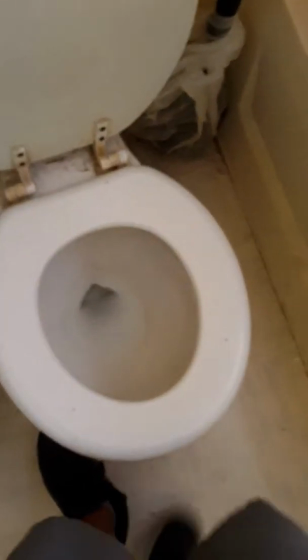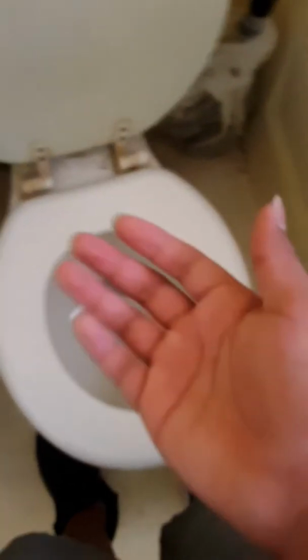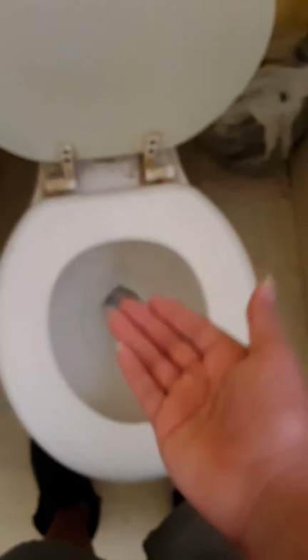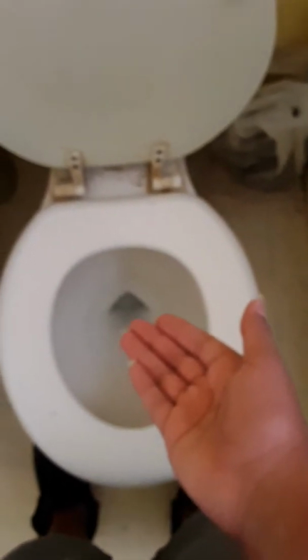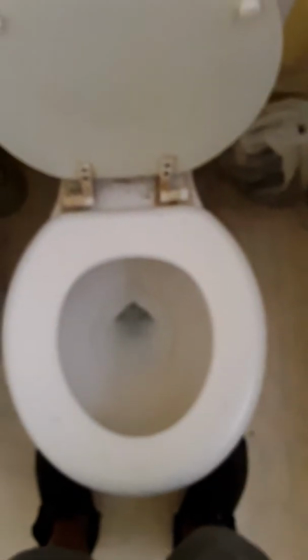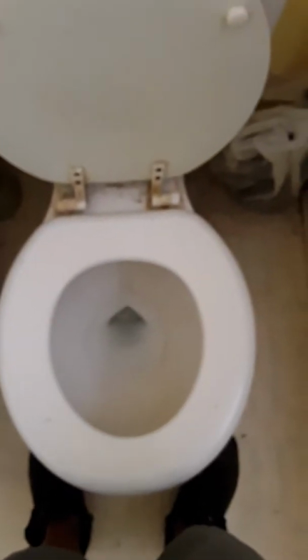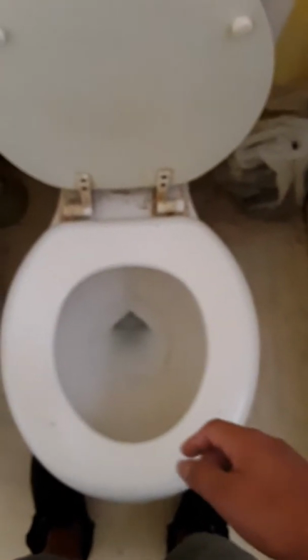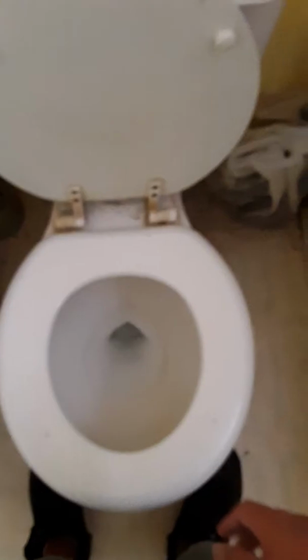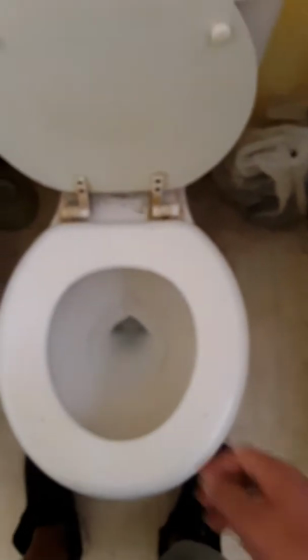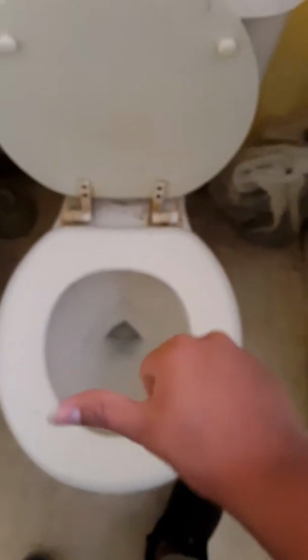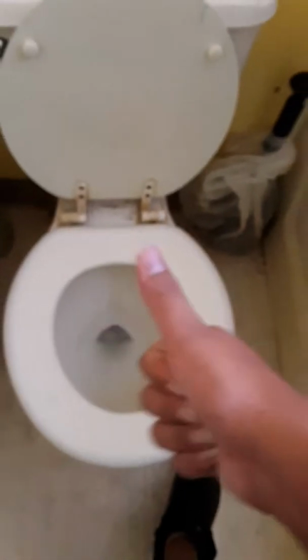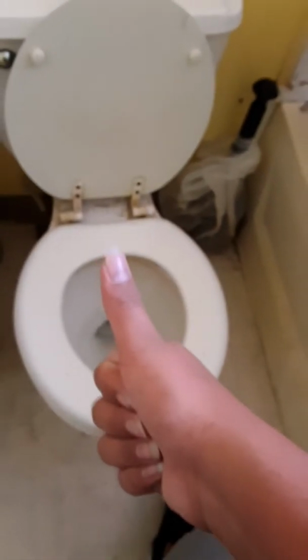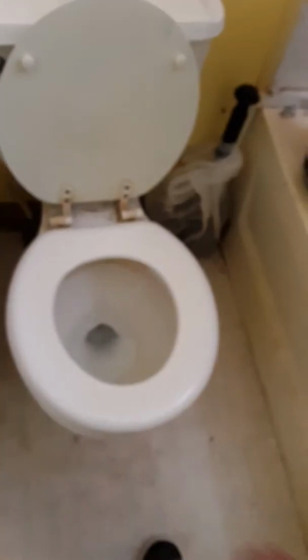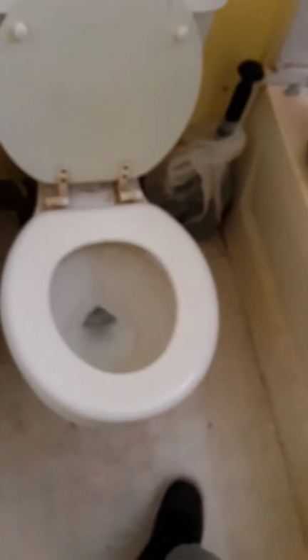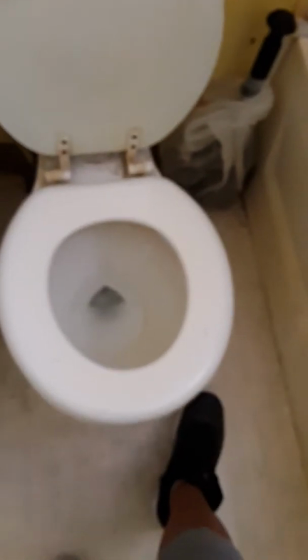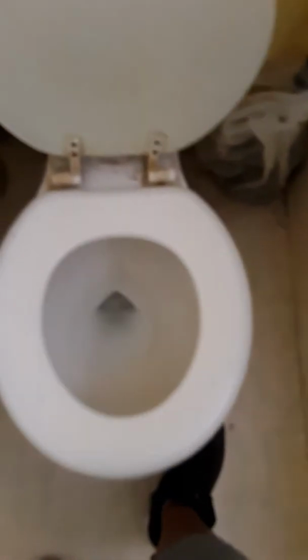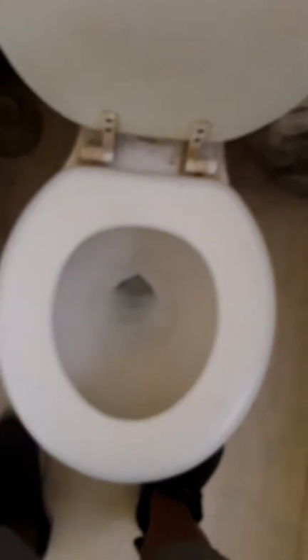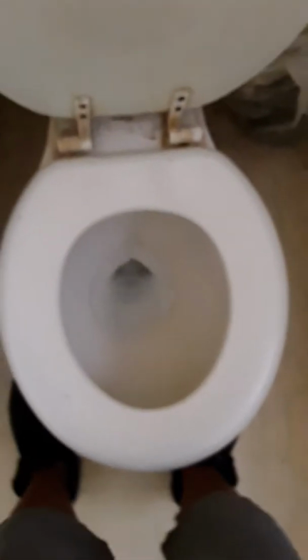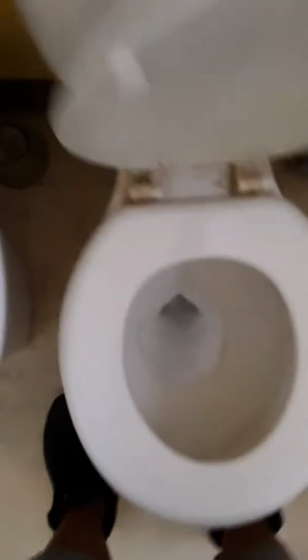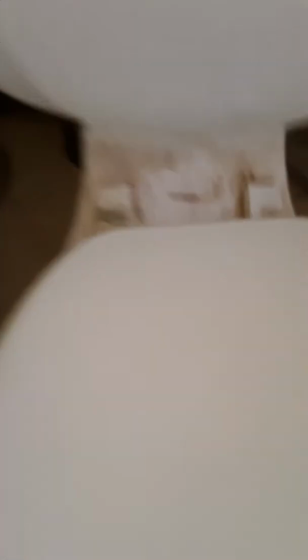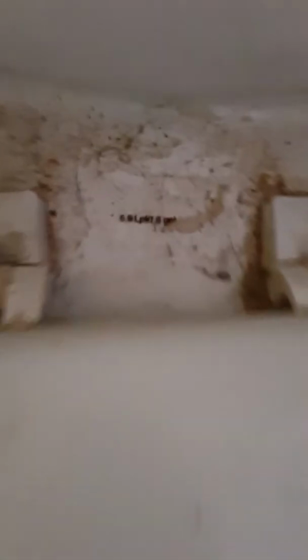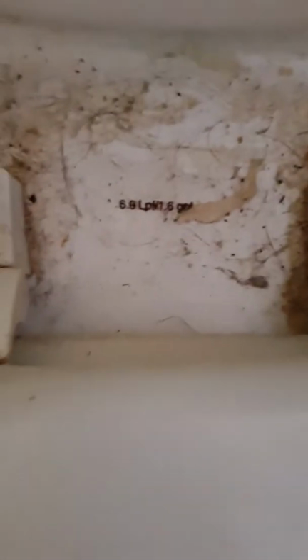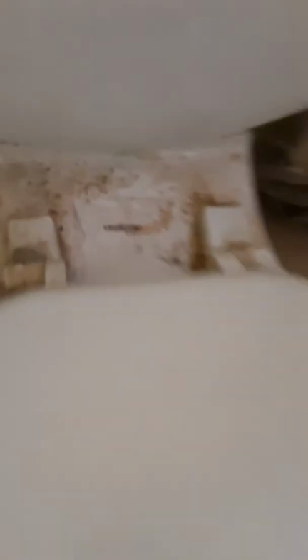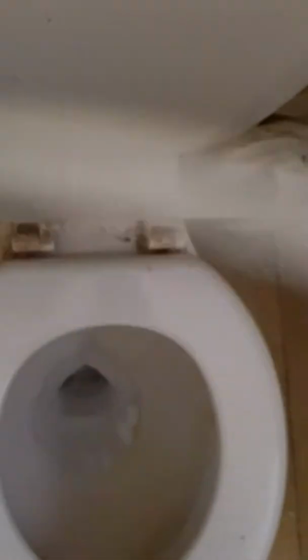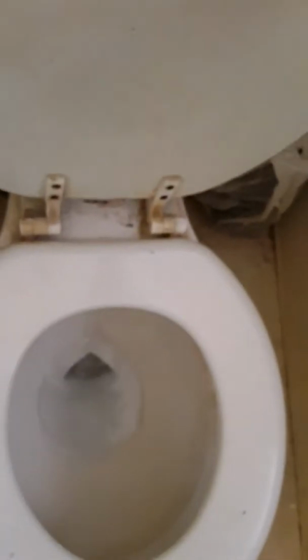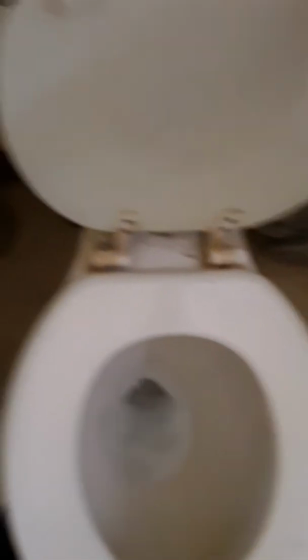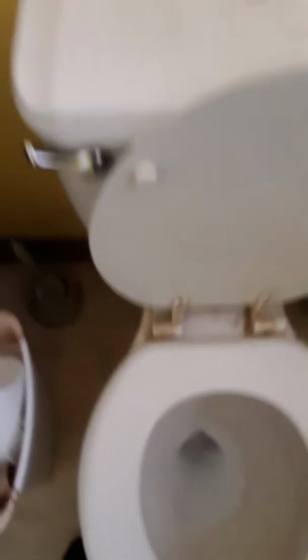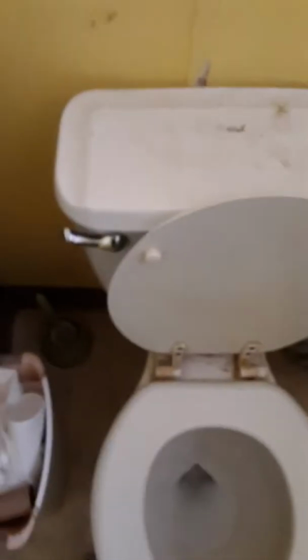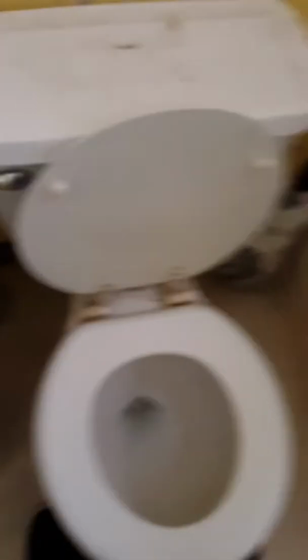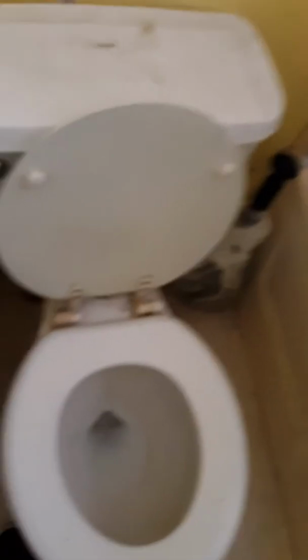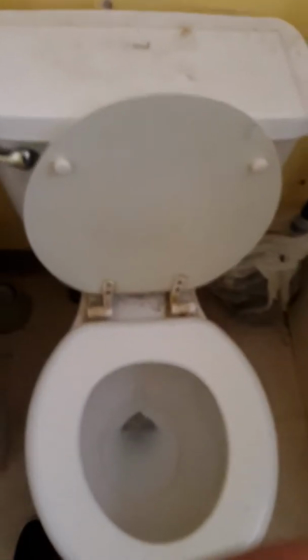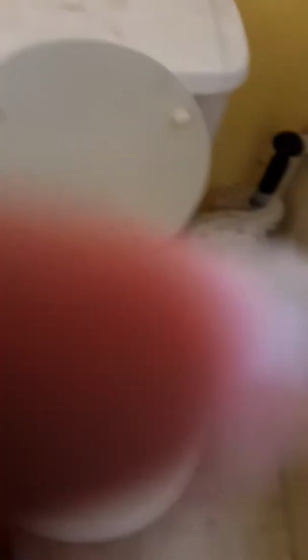These are barely rare, they flush okay, these toilets are pretty decent, are decent.